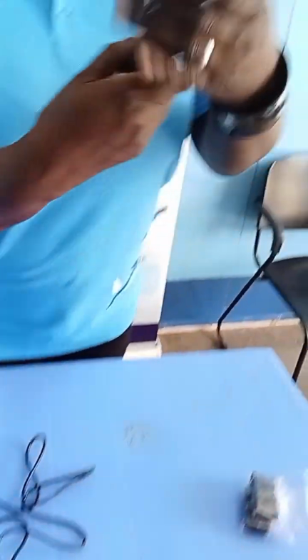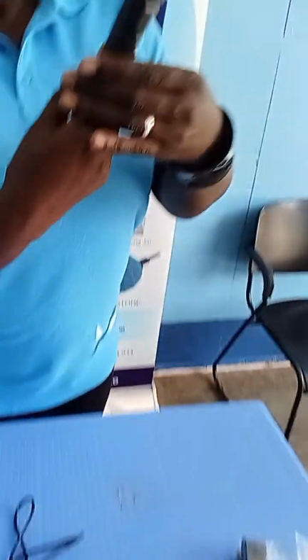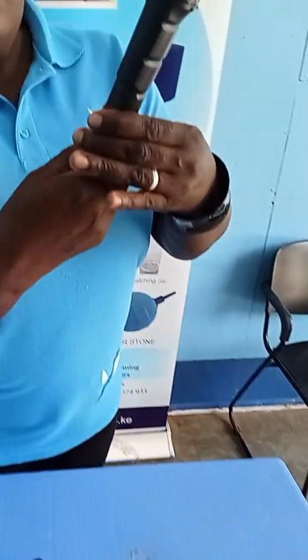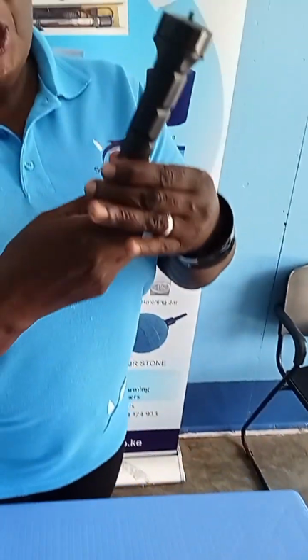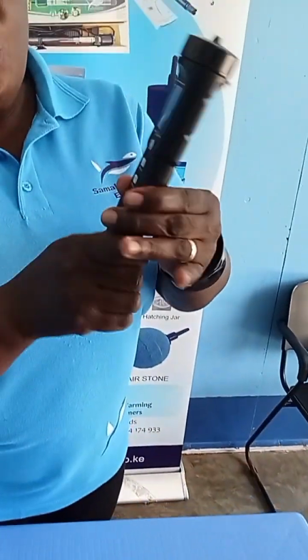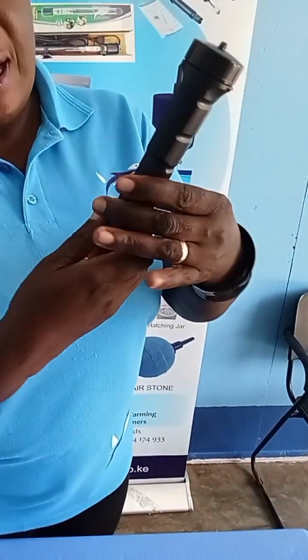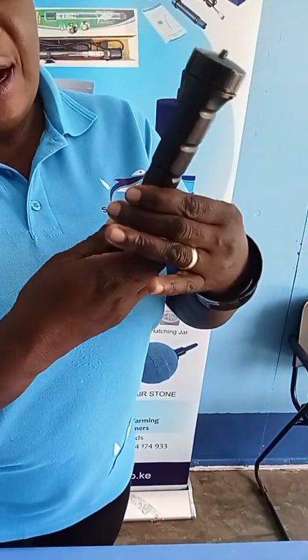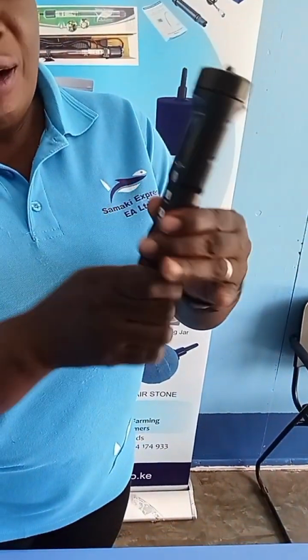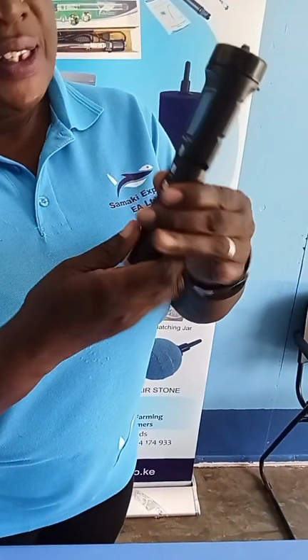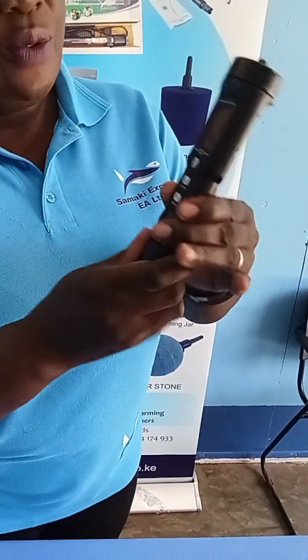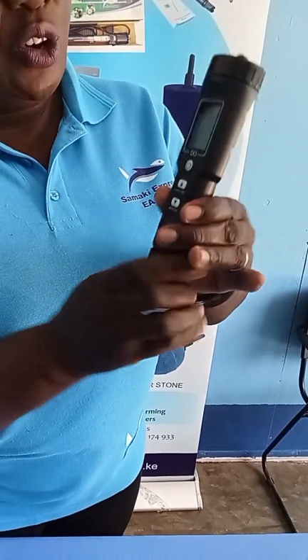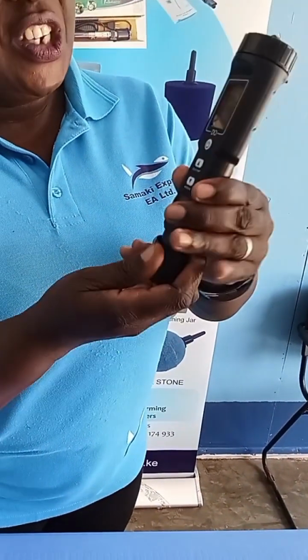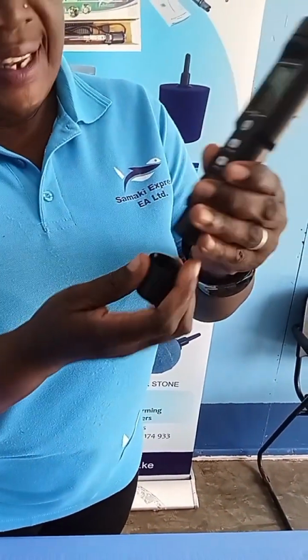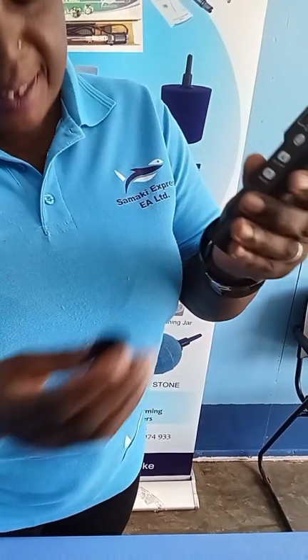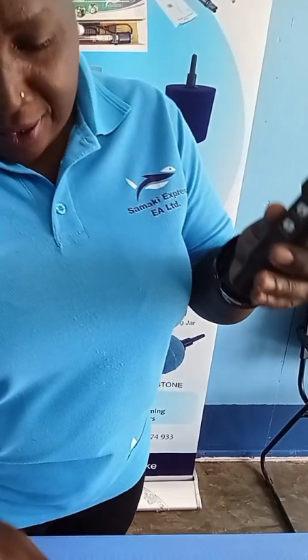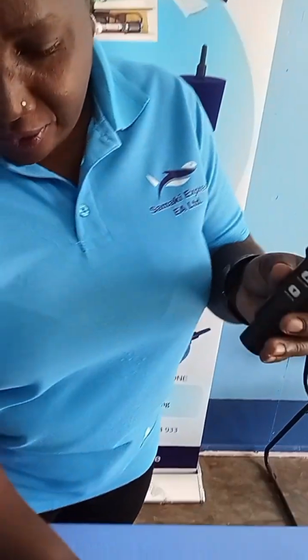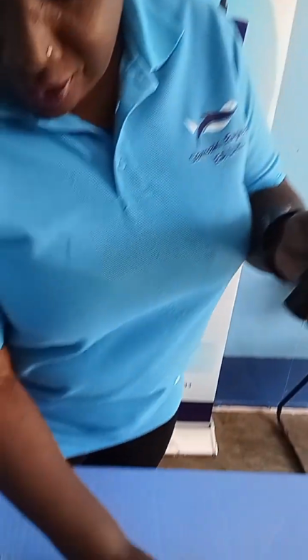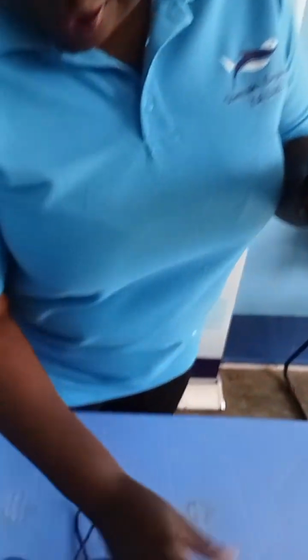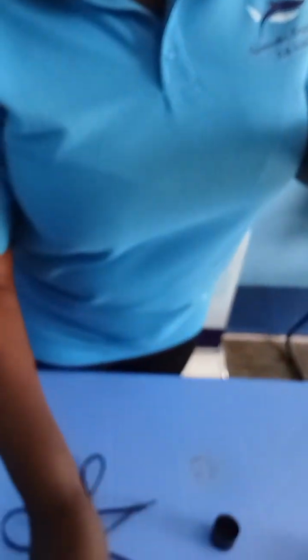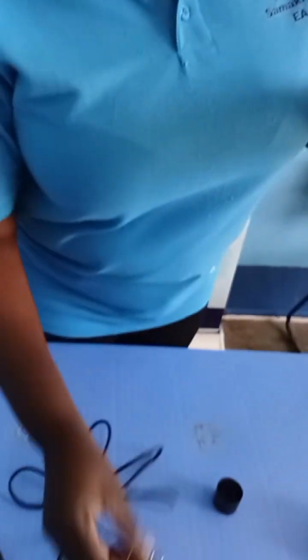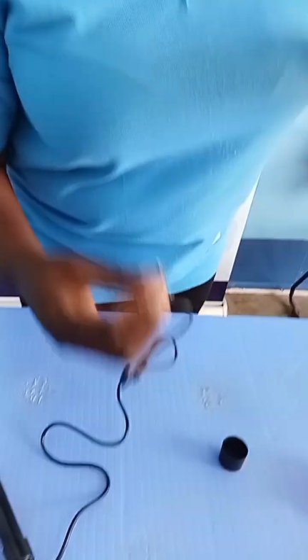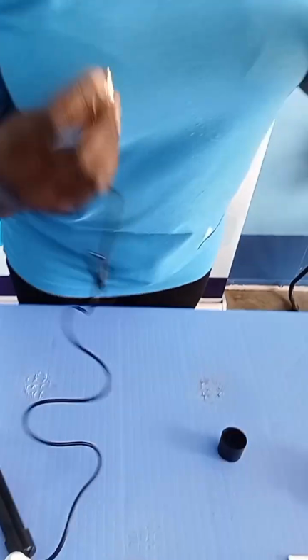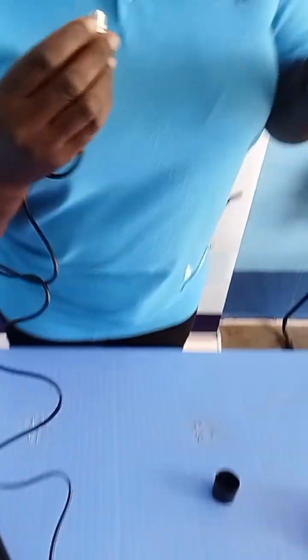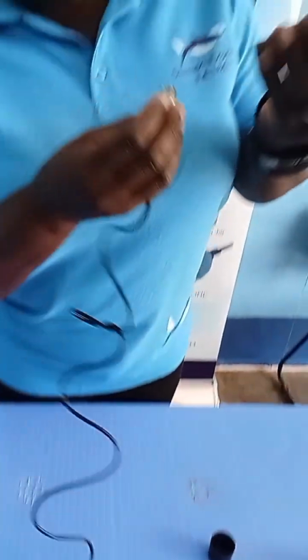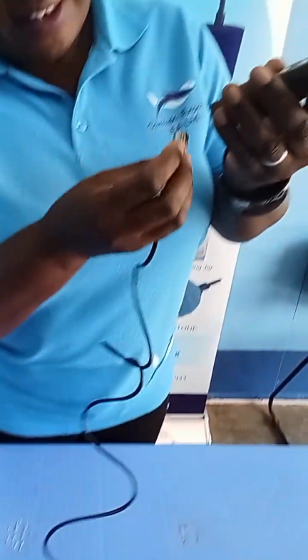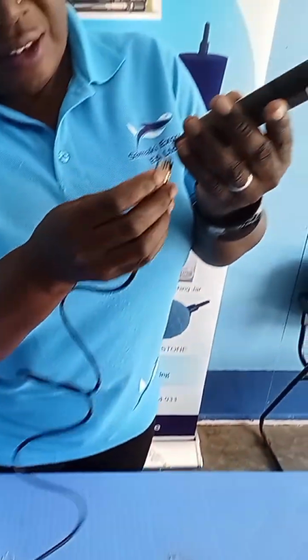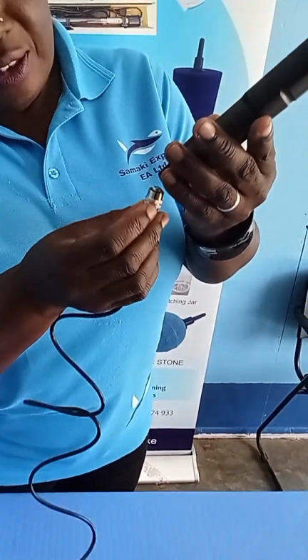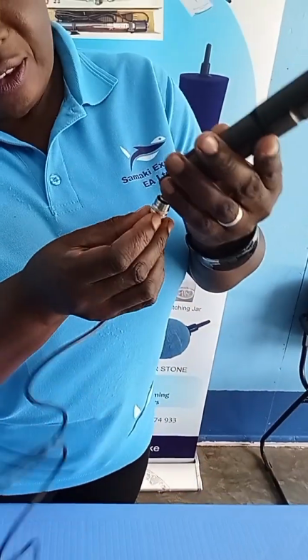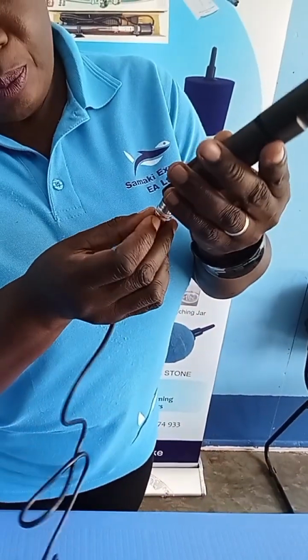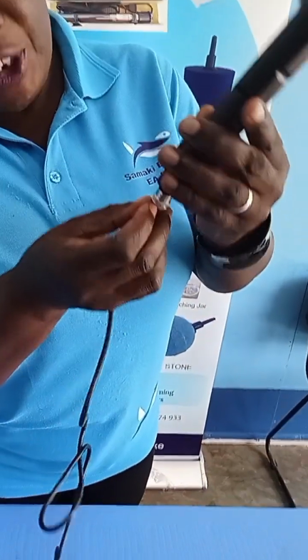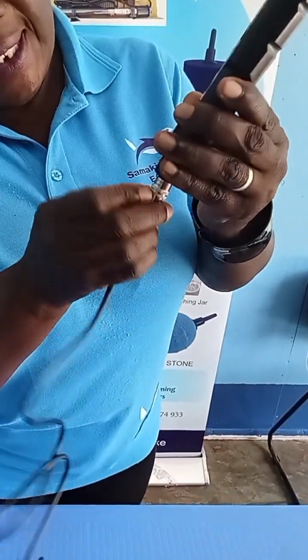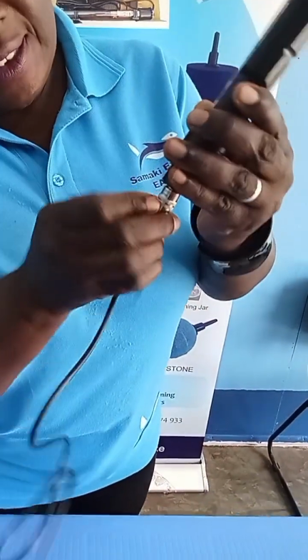You take your dissolved oxygen analyzer, you take the silver part and put it in.